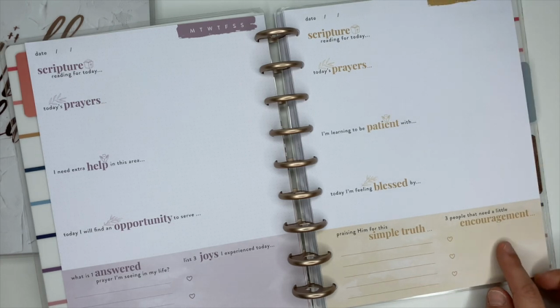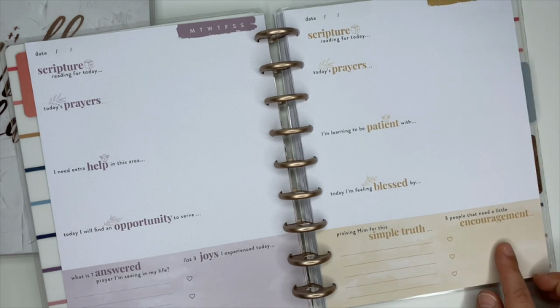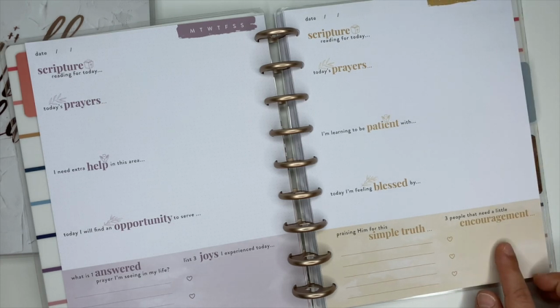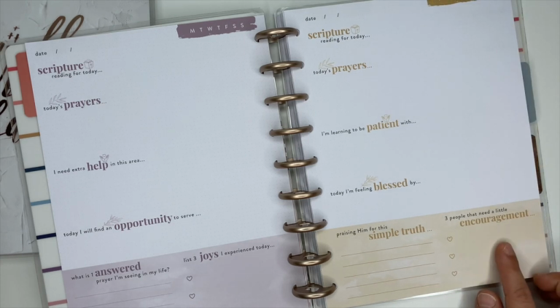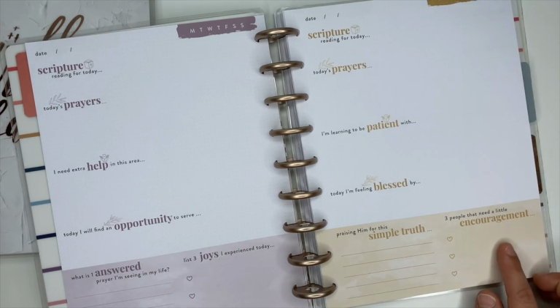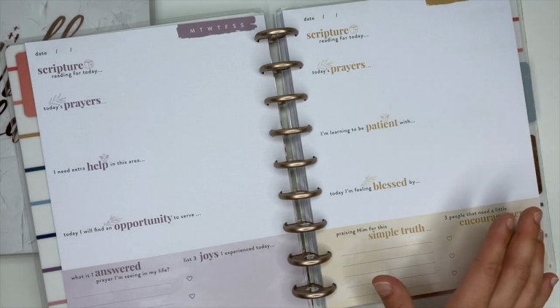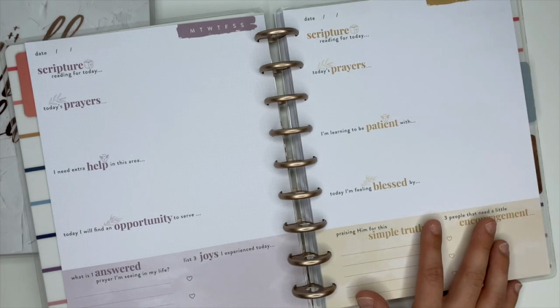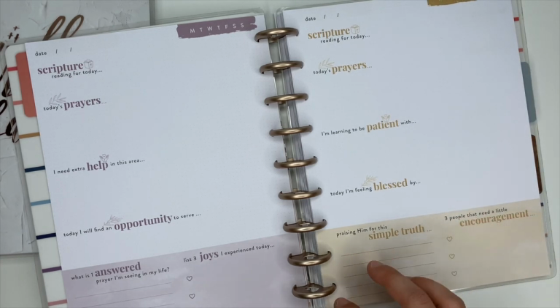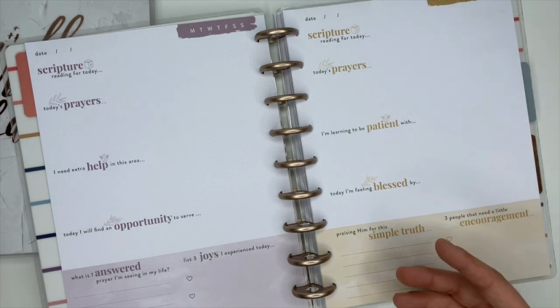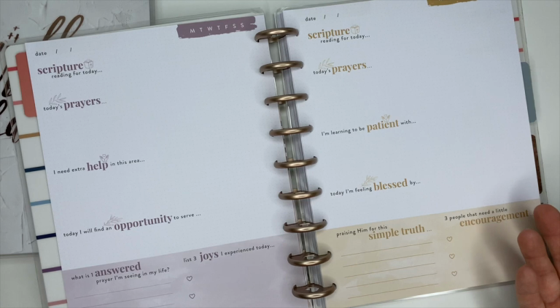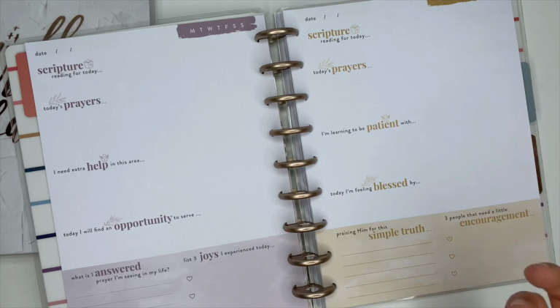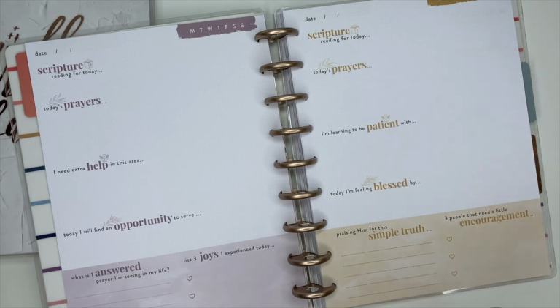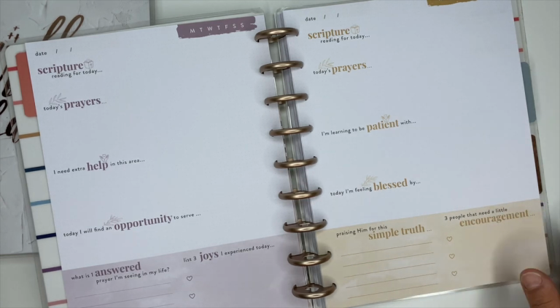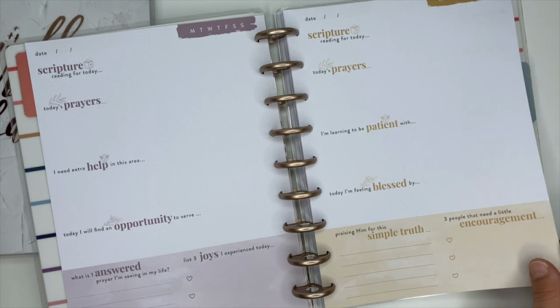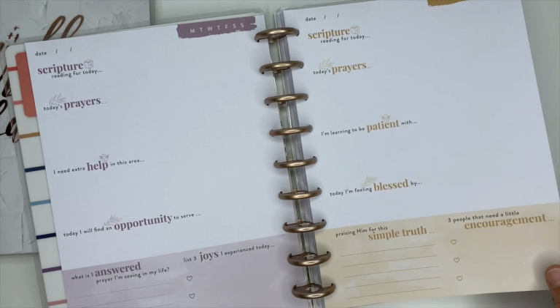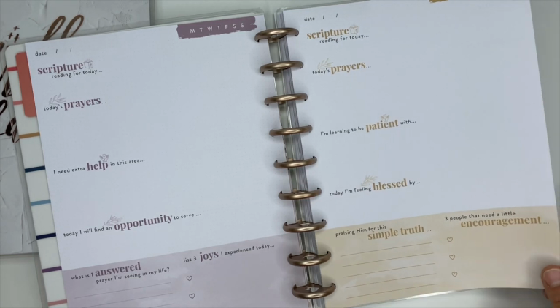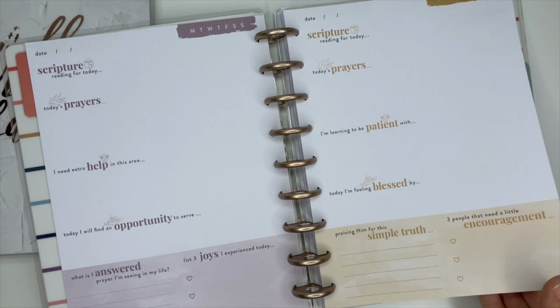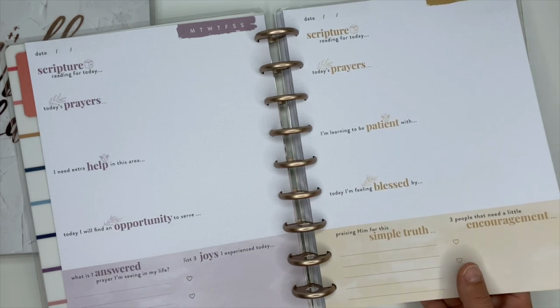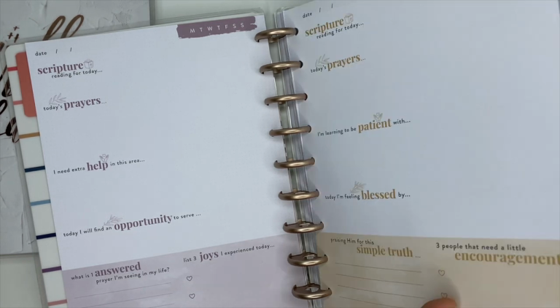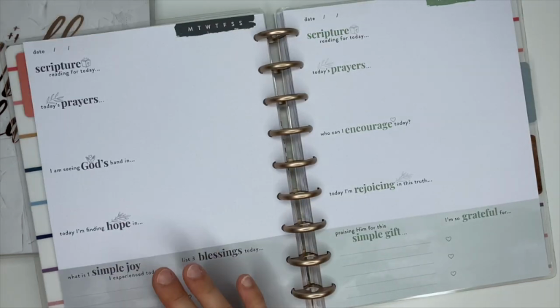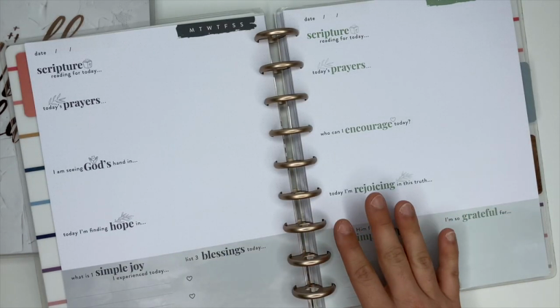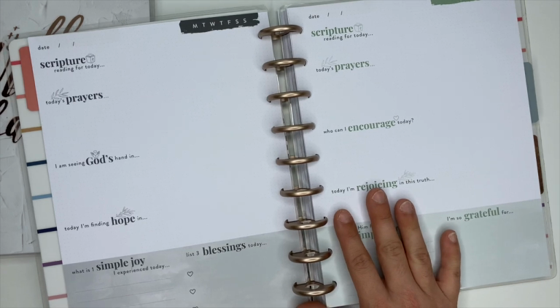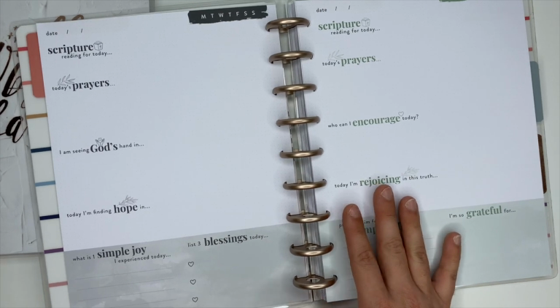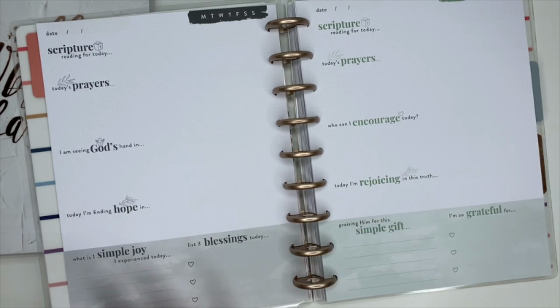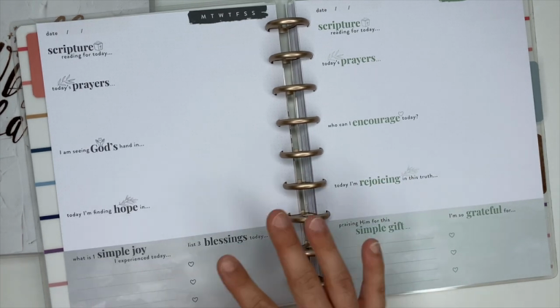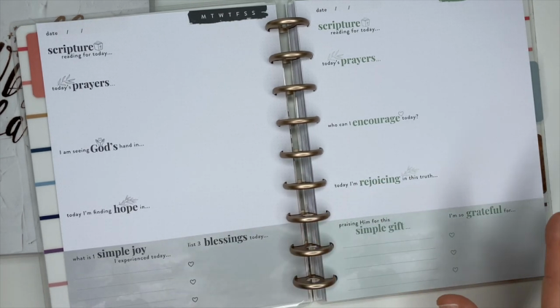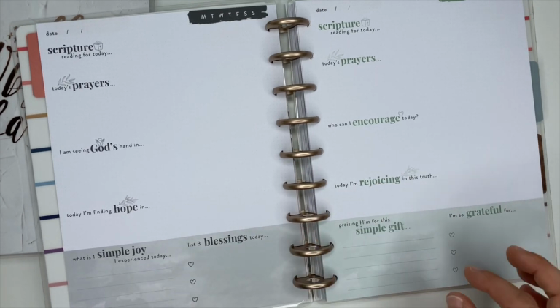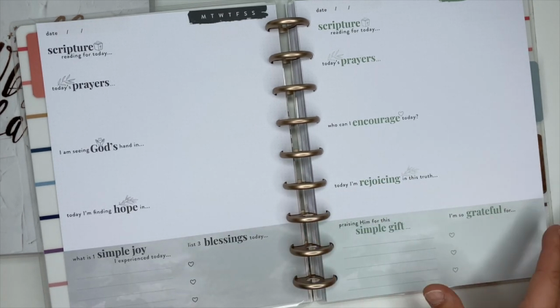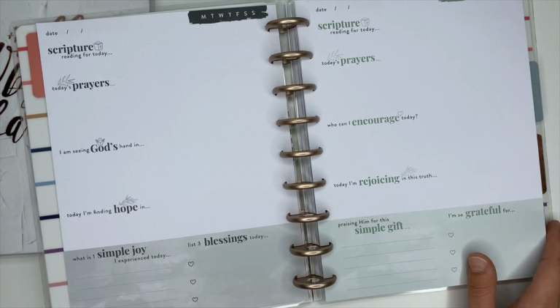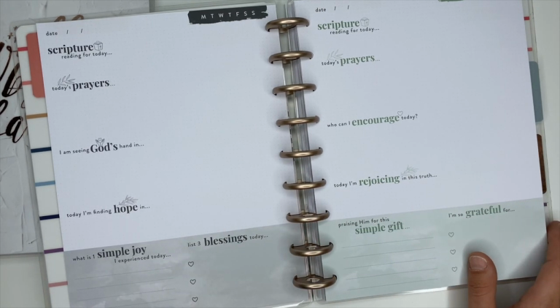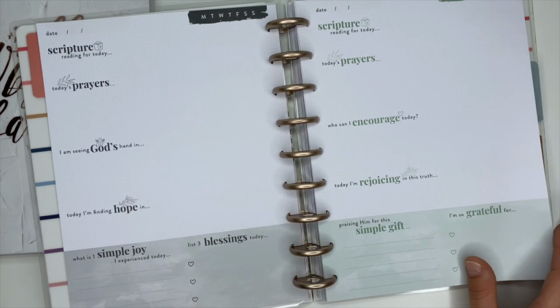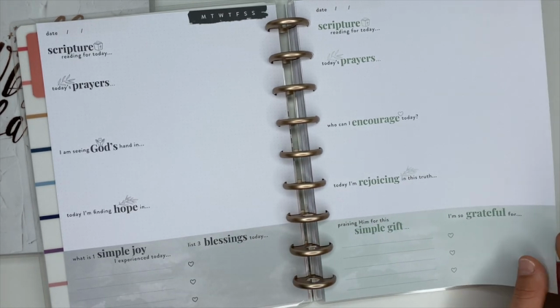'Three people that need a little encouragement' — I love that. It's got you building into encouraging and serving and helping other people as well. Sometimes it's easy to get focused on ourselves. And I love these boho colors — these are gorgeous.